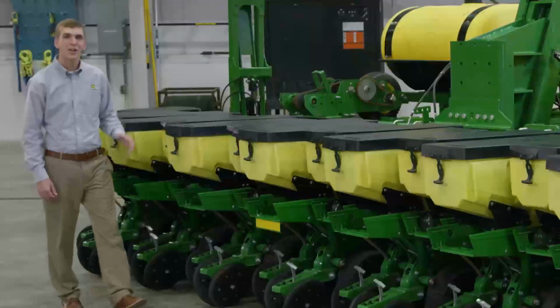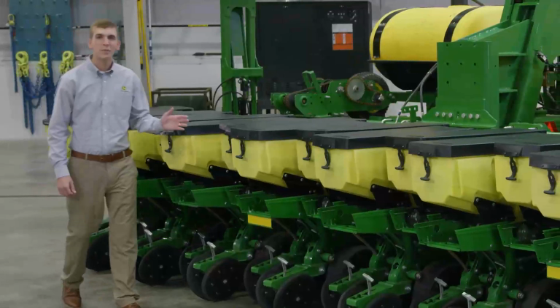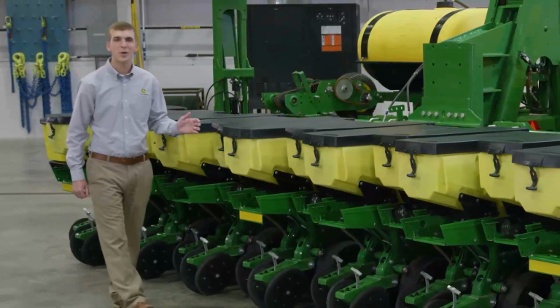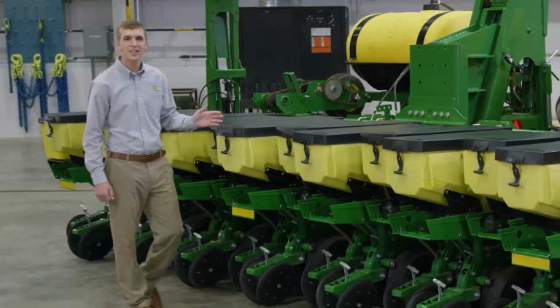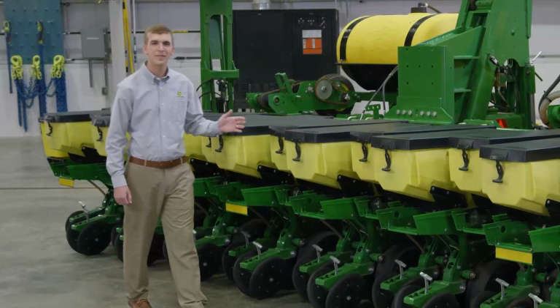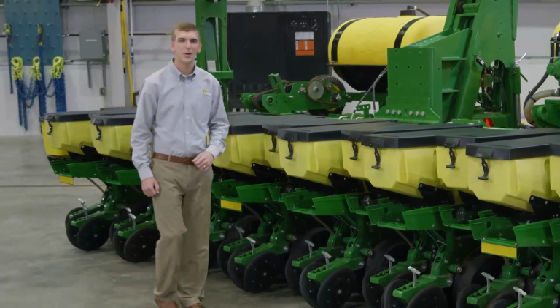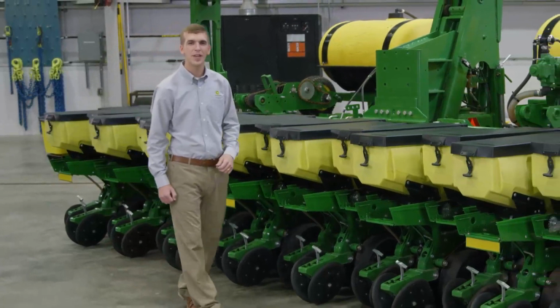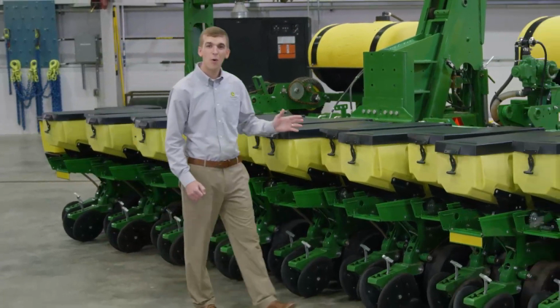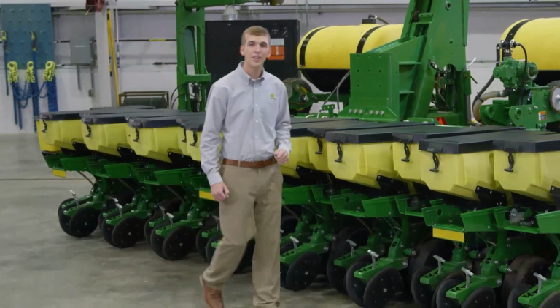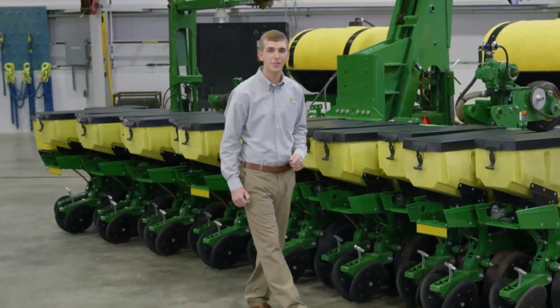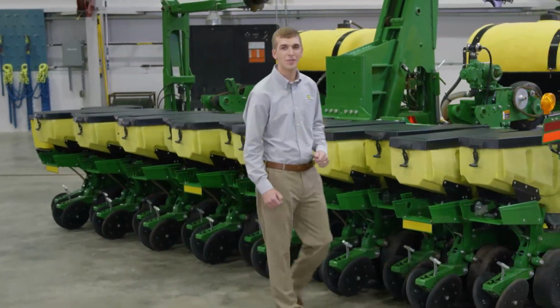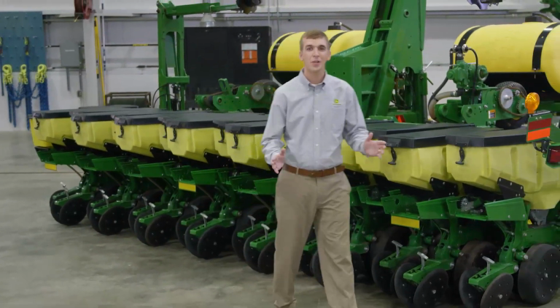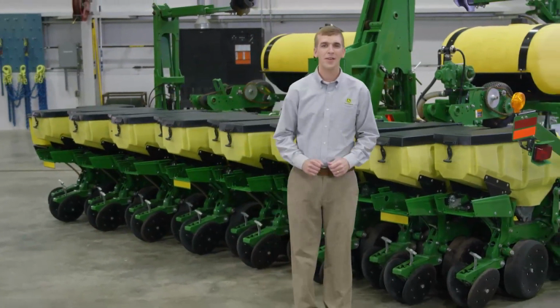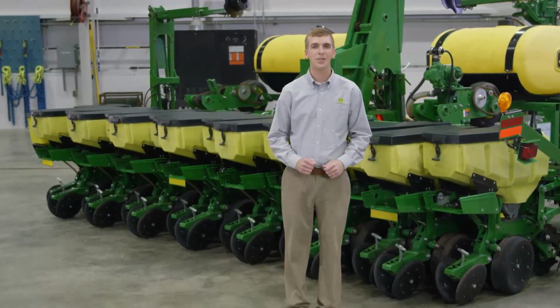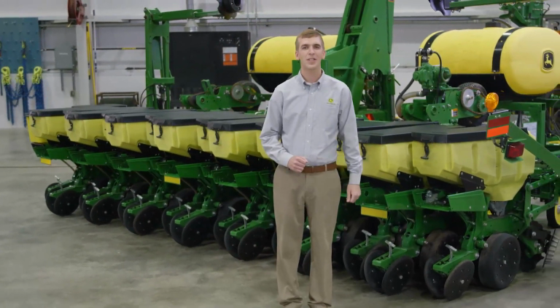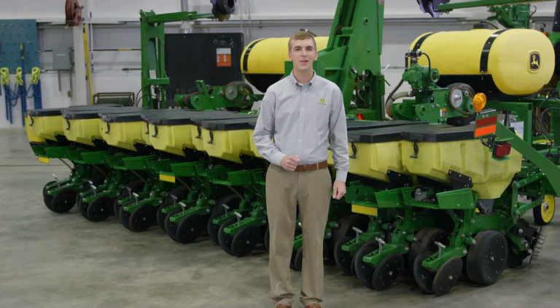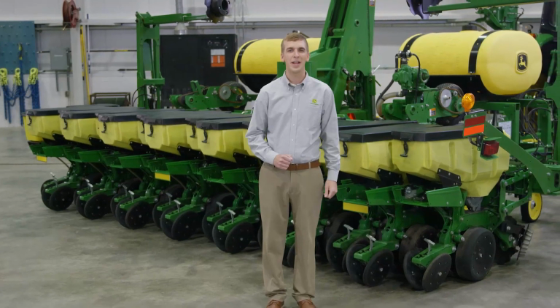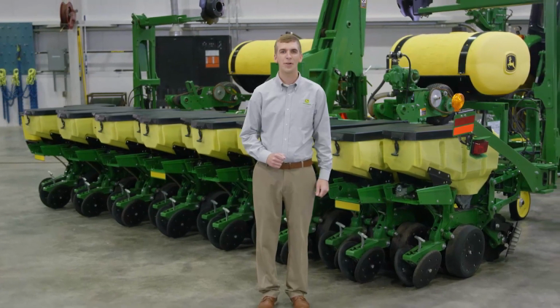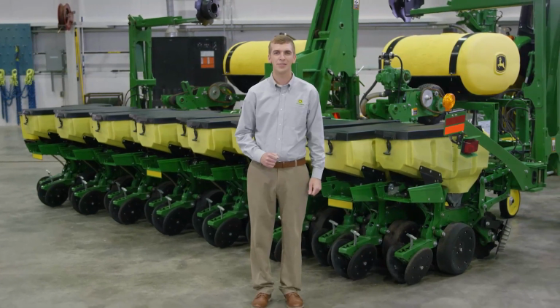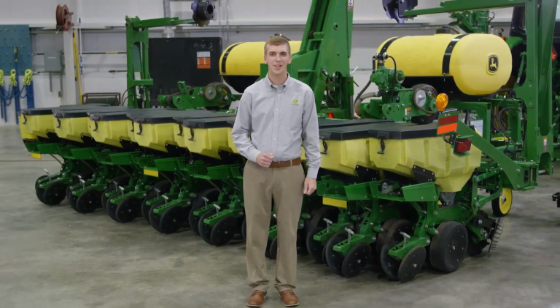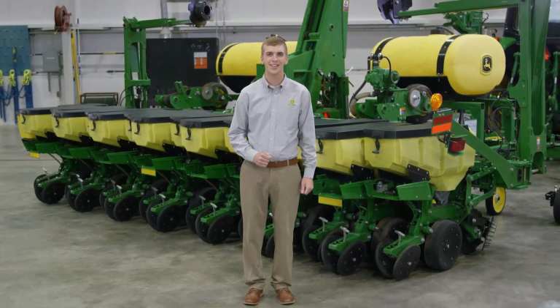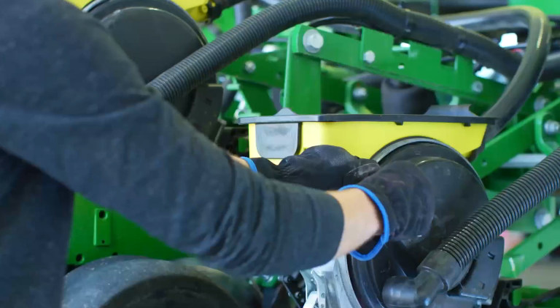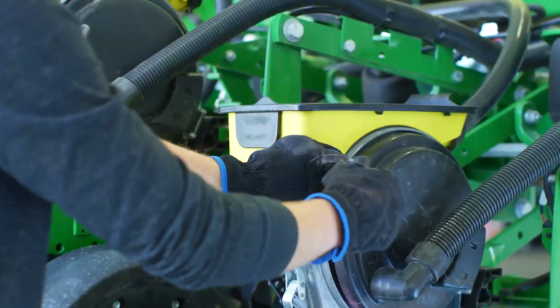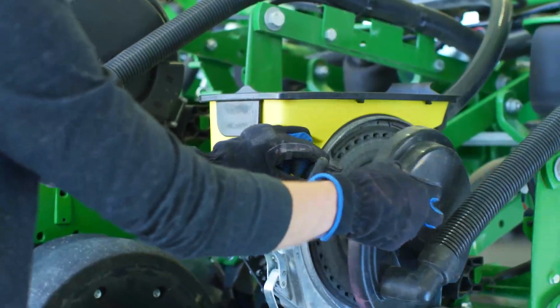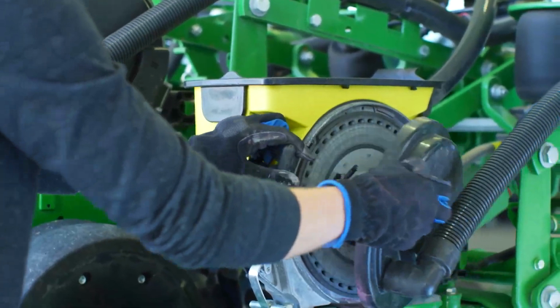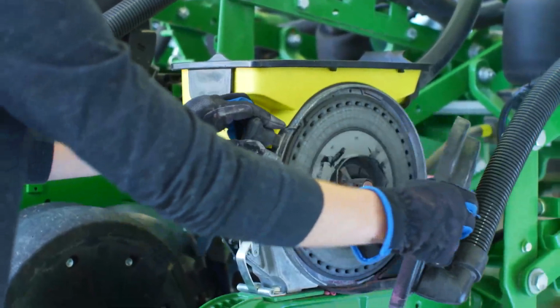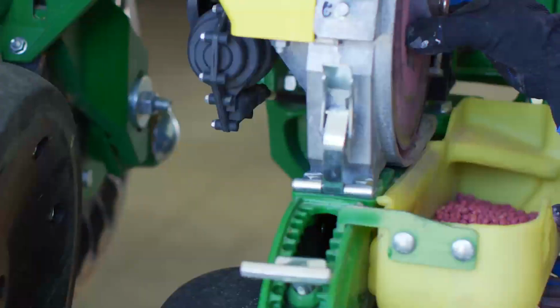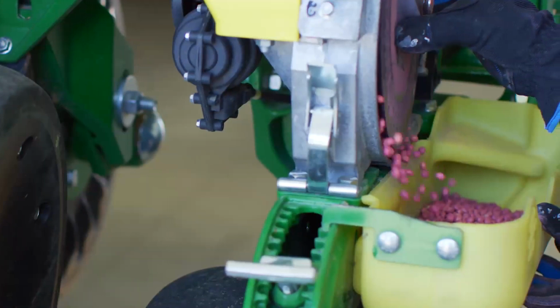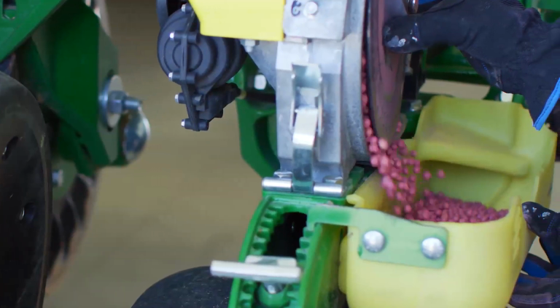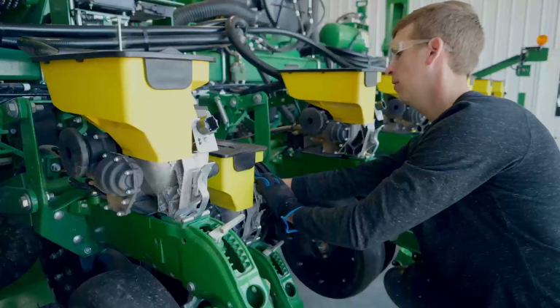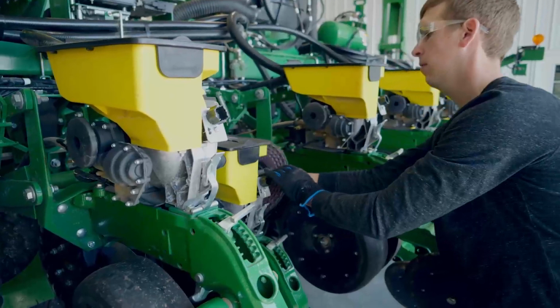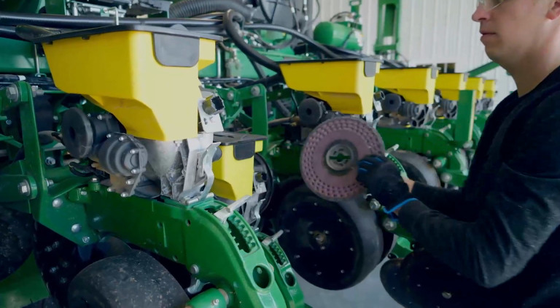You can plant soybeans in 15-inch rows and corn in 30-inch rows. You also have the option to order this planter with an 8-row 30-inch configuration. Switching crops is easy and only takes about 15 minutes.